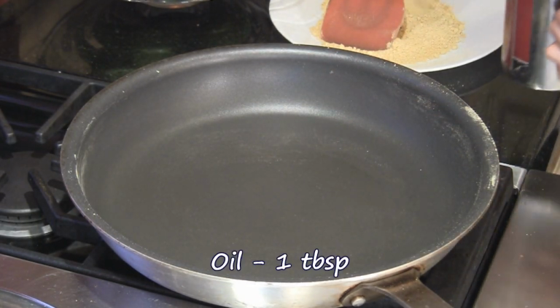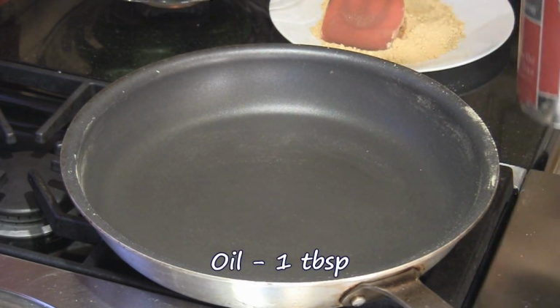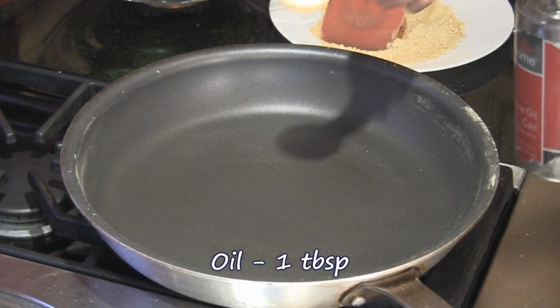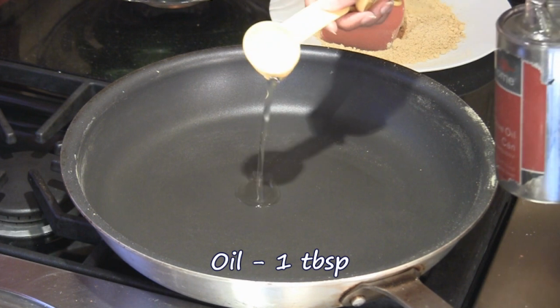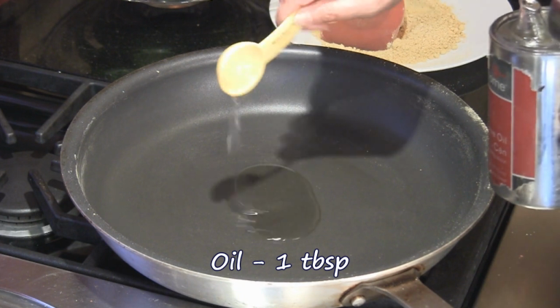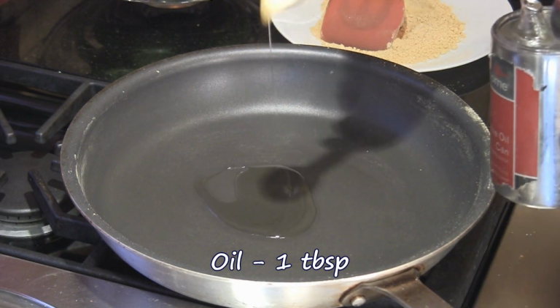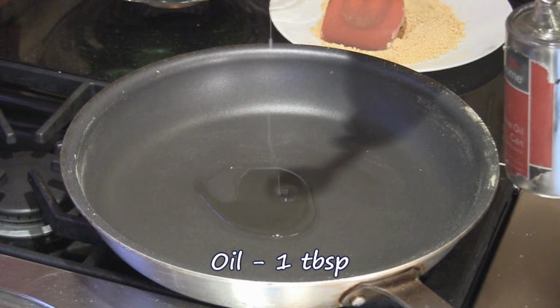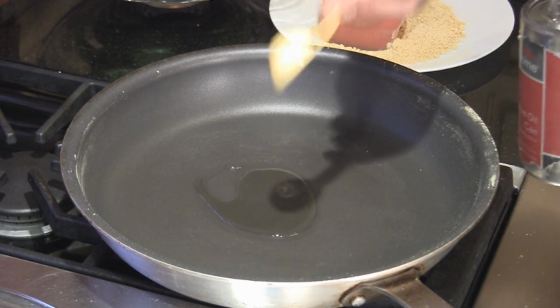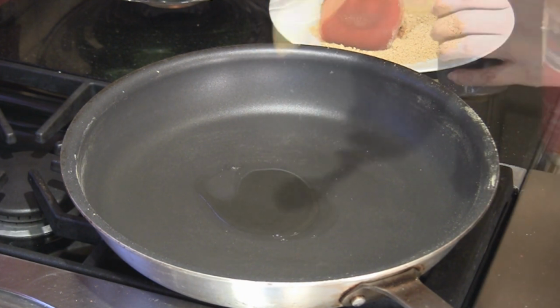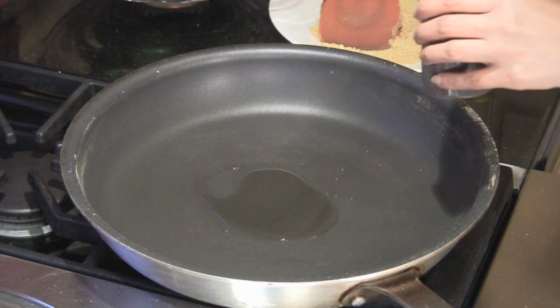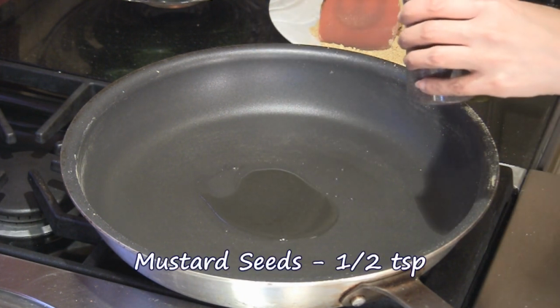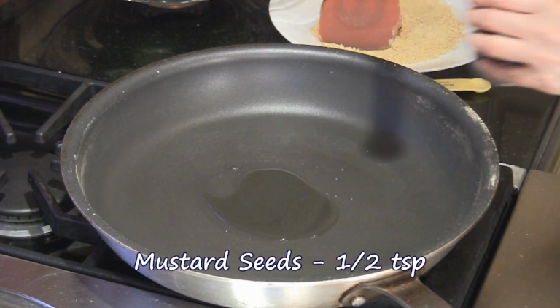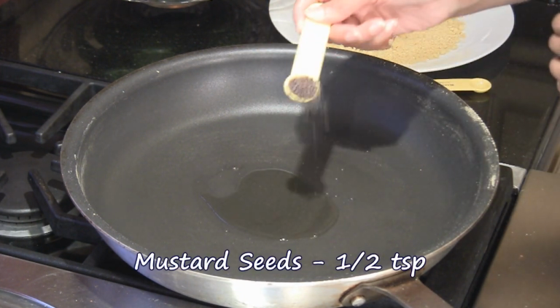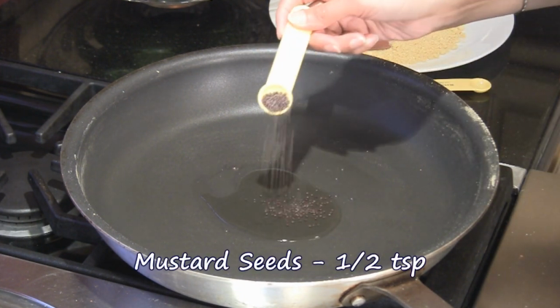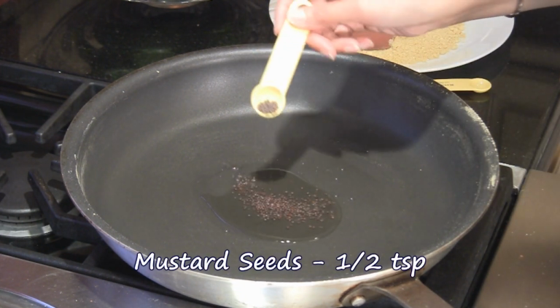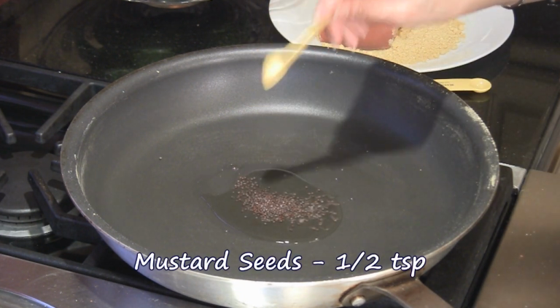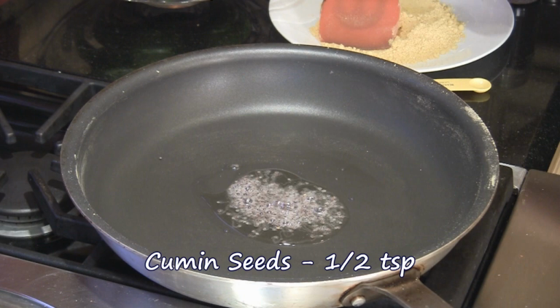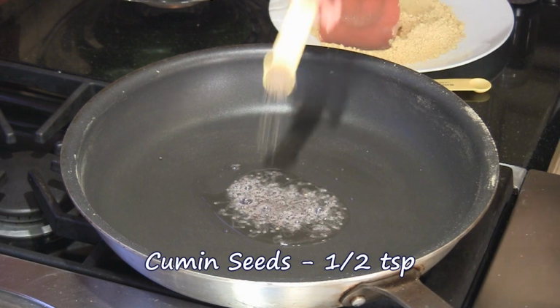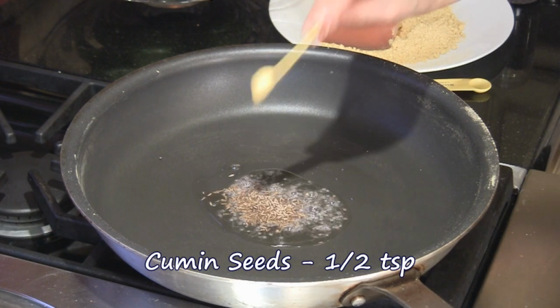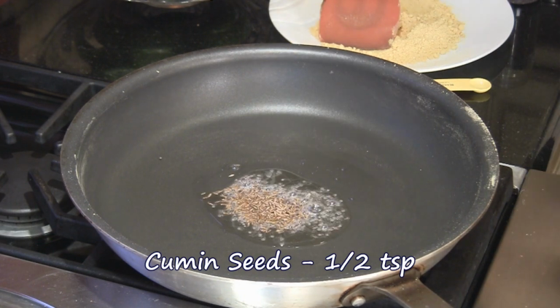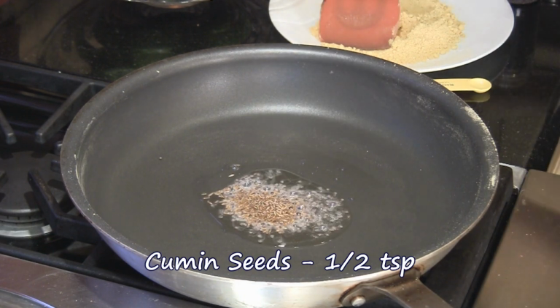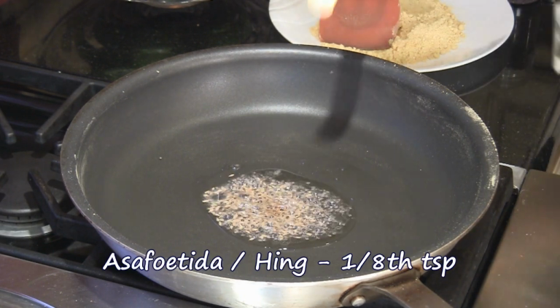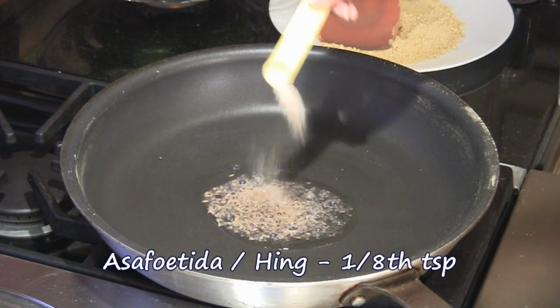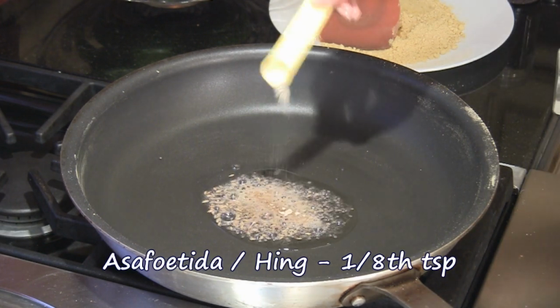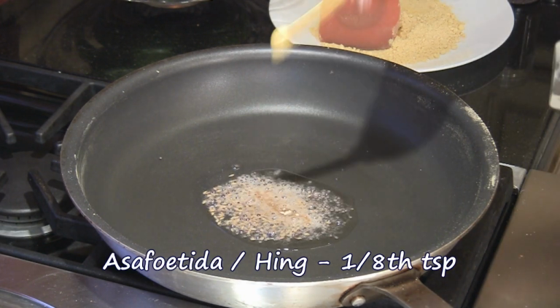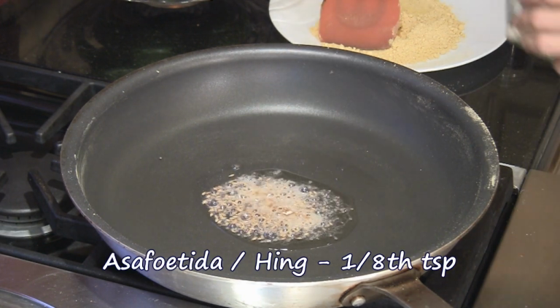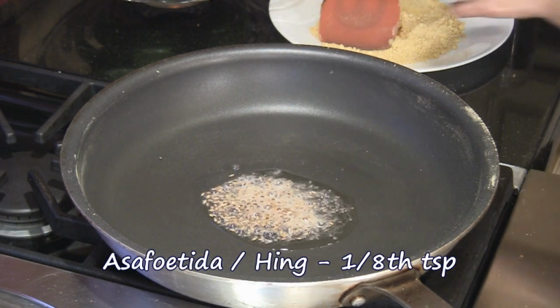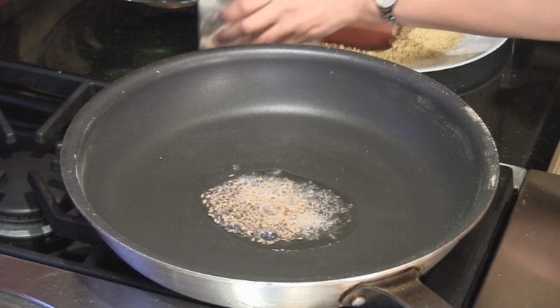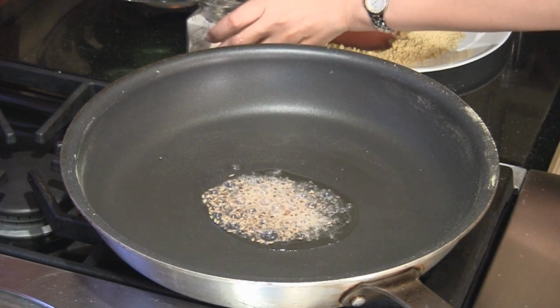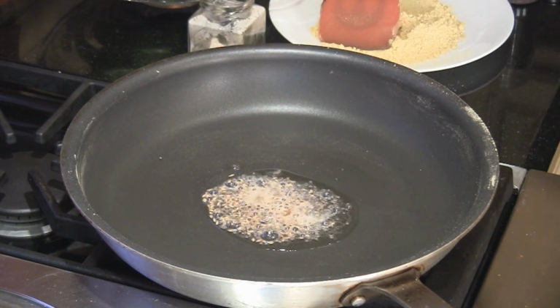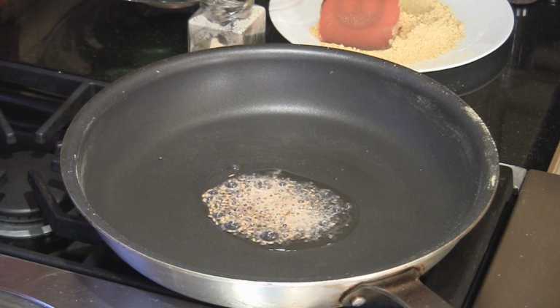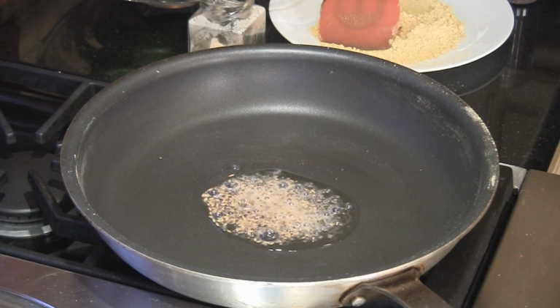In the same pan we're going to add one tablespoon of oil. Once it's hot we're going to add half teaspoon of mustard seeds, half teaspoon of cumin seeds, and an eighth of a teaspoon of asafoetida. Now we're going to wait for all the mustard seeds to pop.